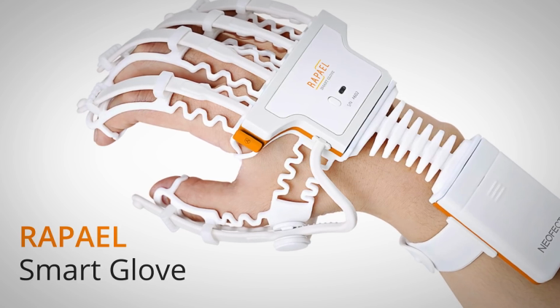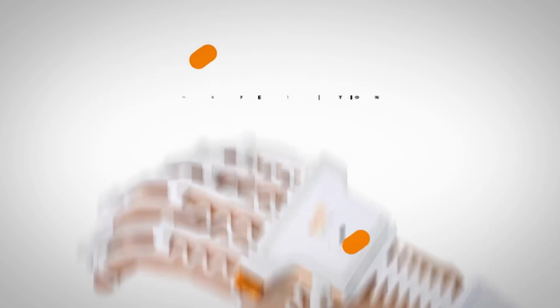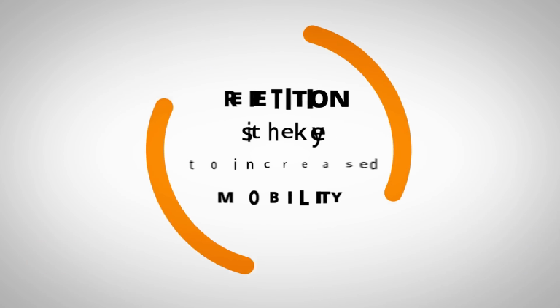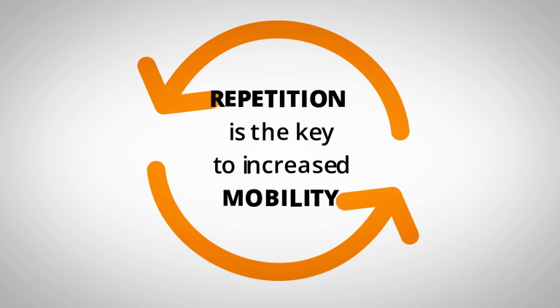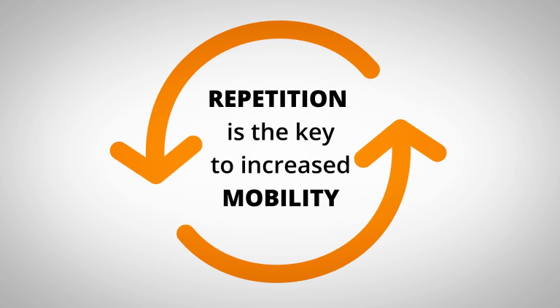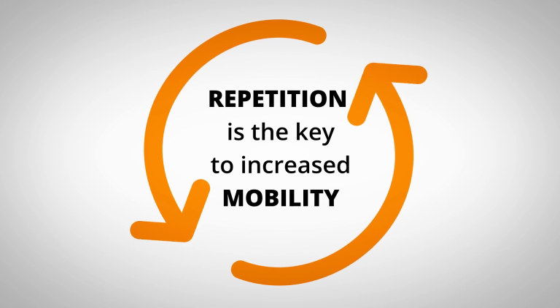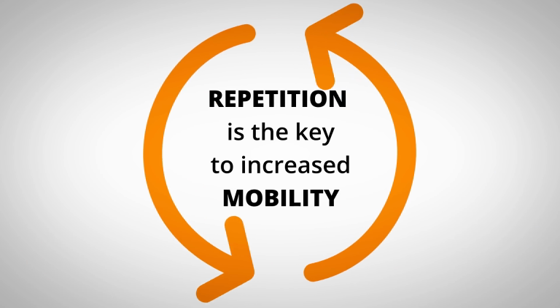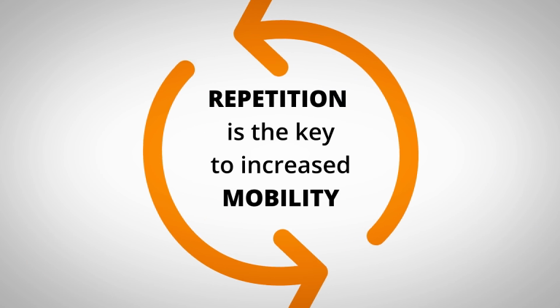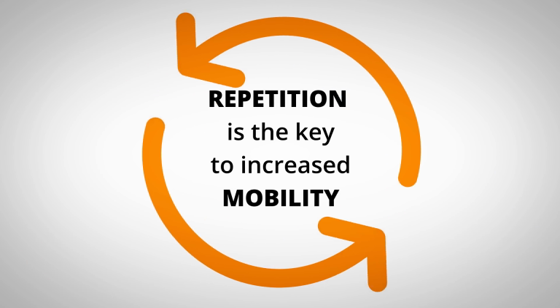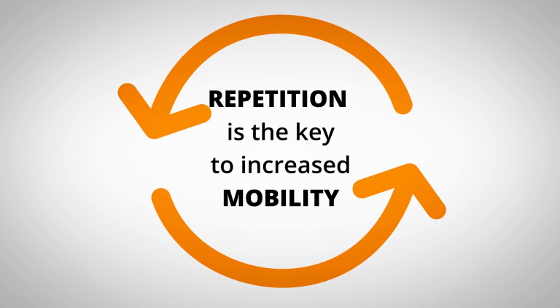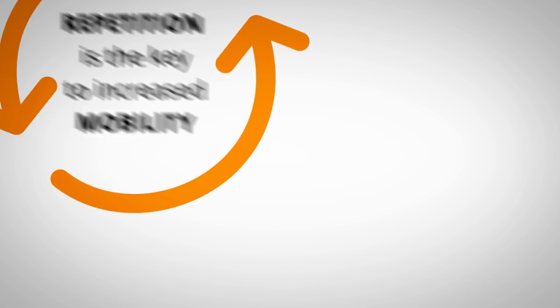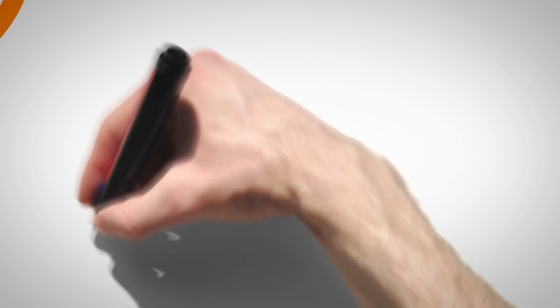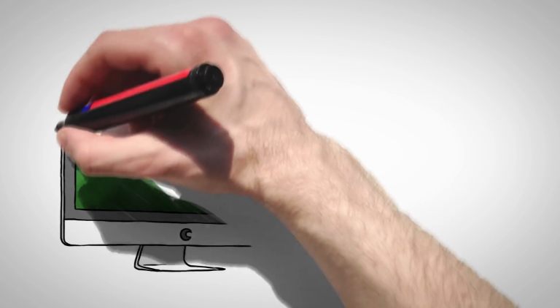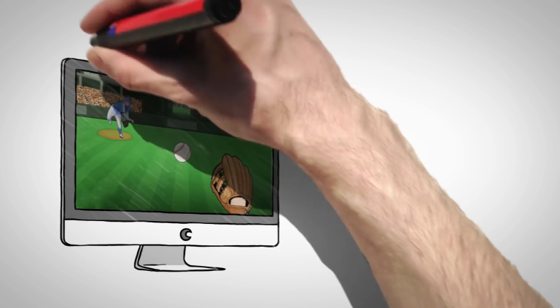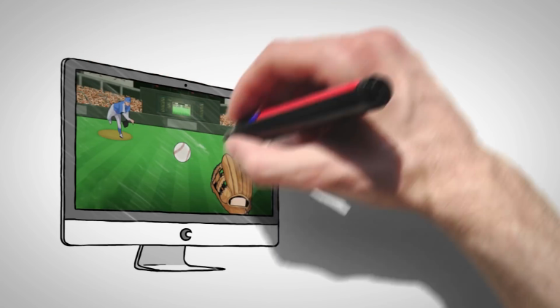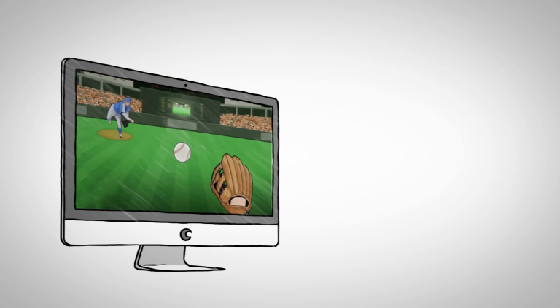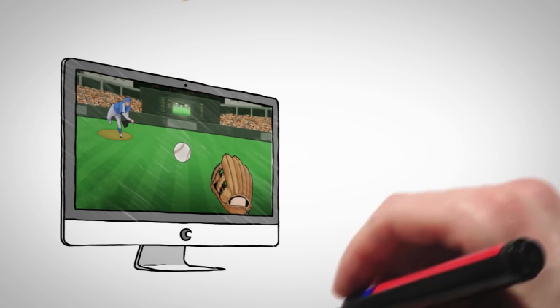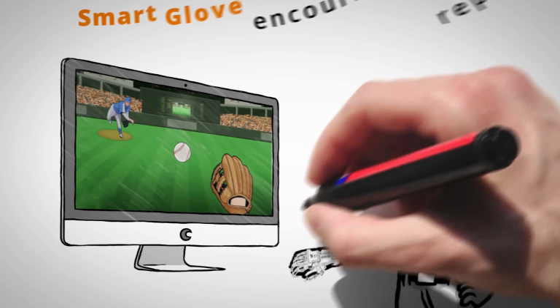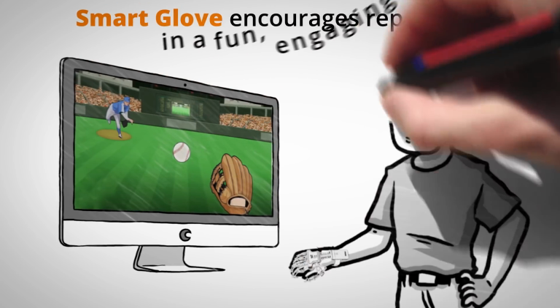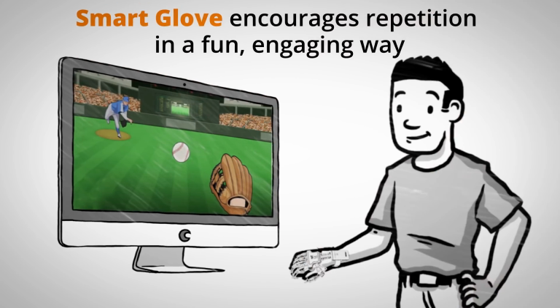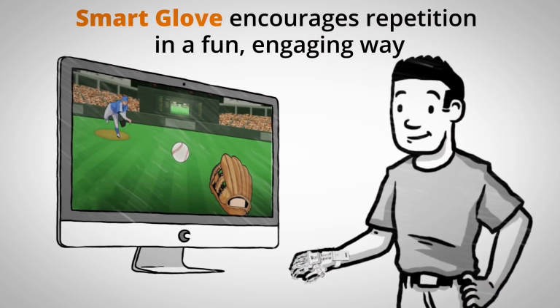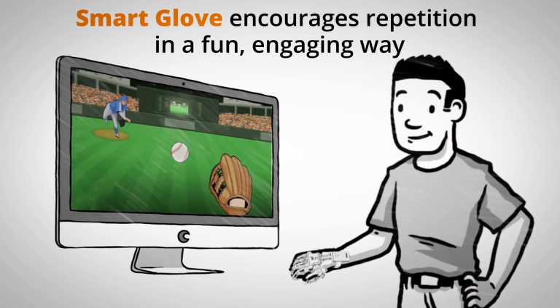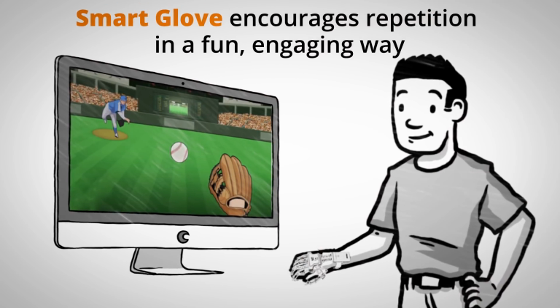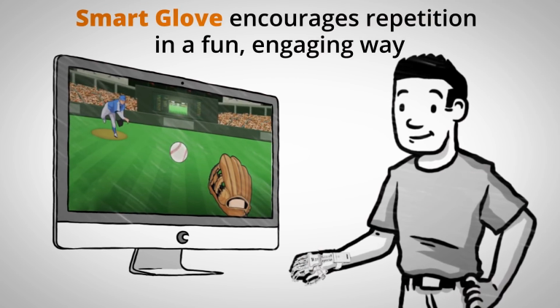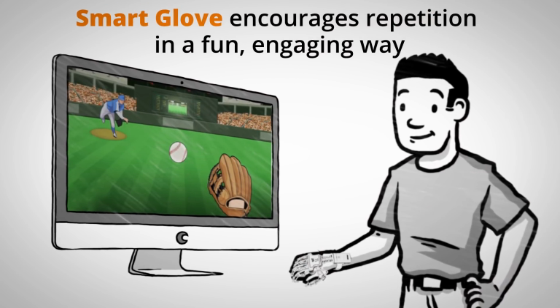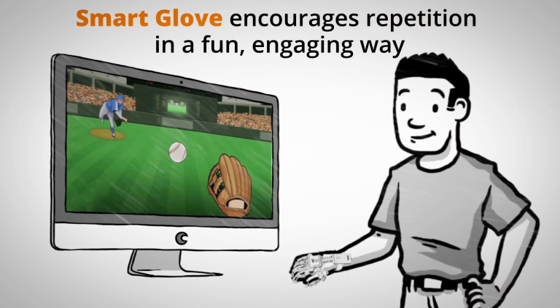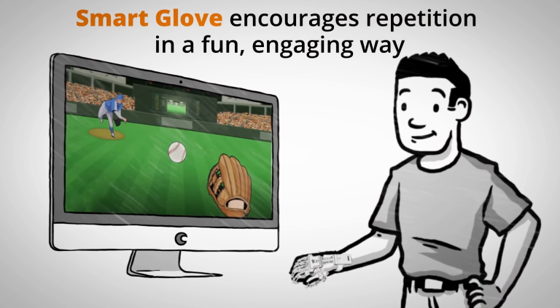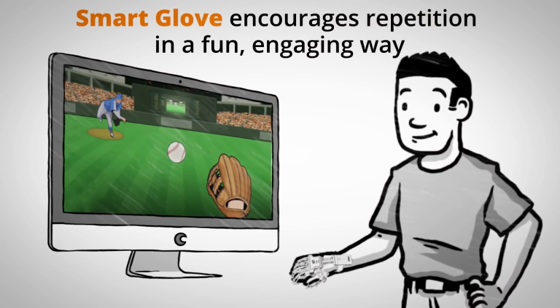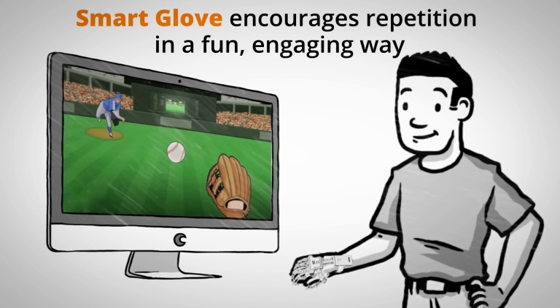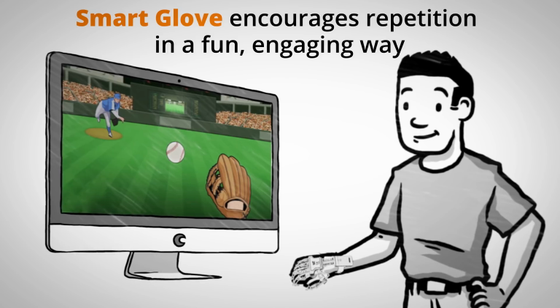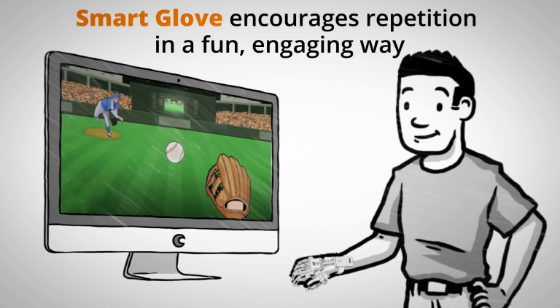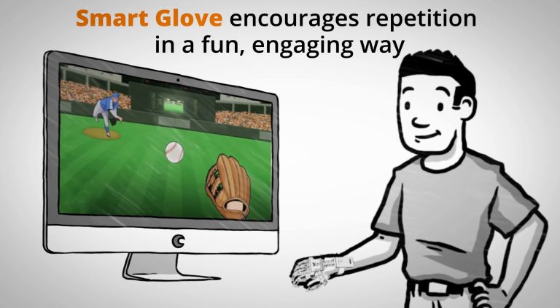Repetition is the key to increase mobility, and our Smart Glove encourages repetition in a fun, engaging way through interactive training games, challenging you to improve arm and hand function.